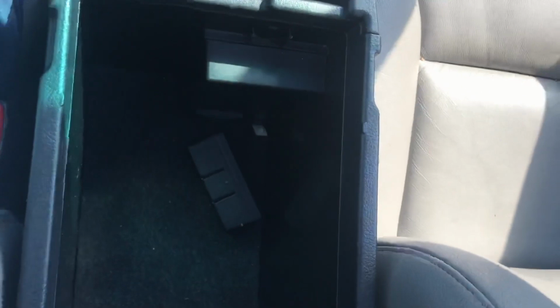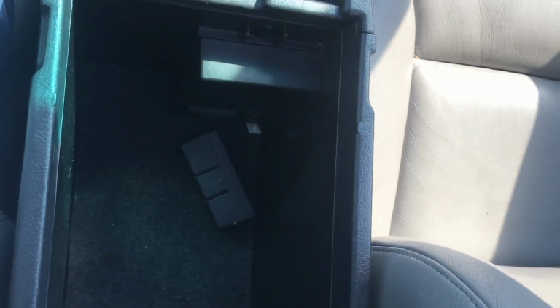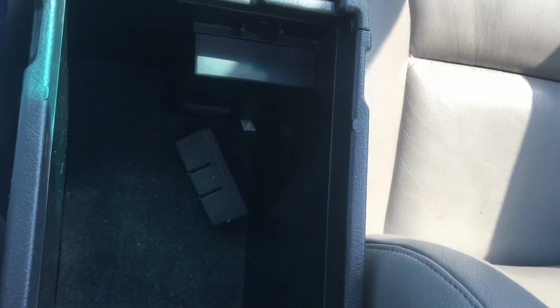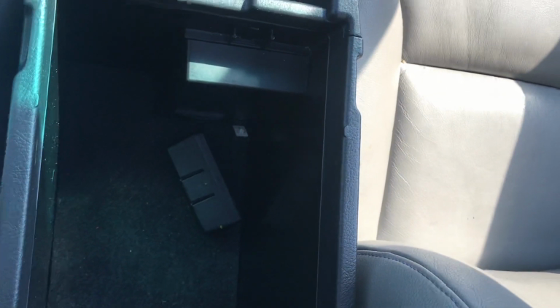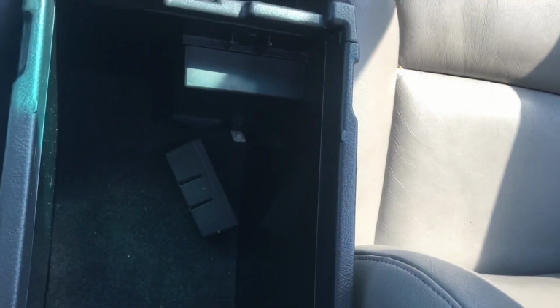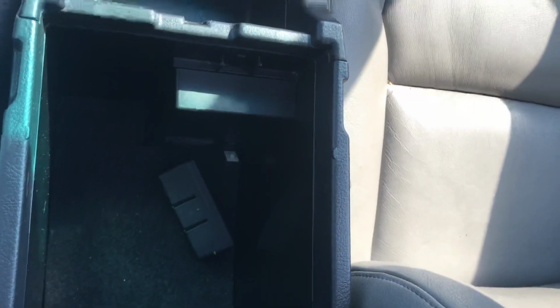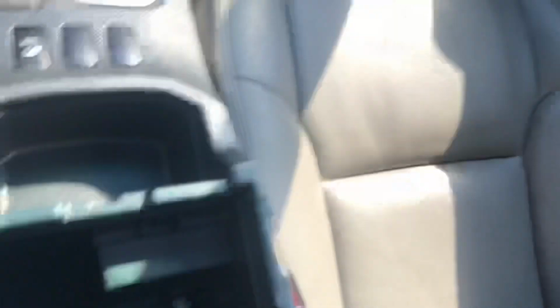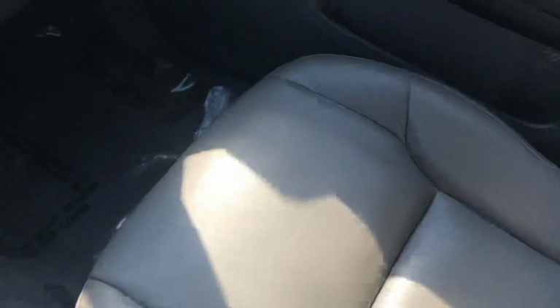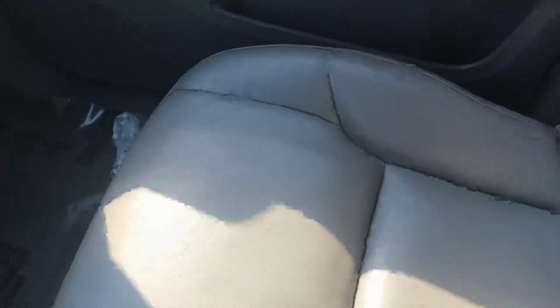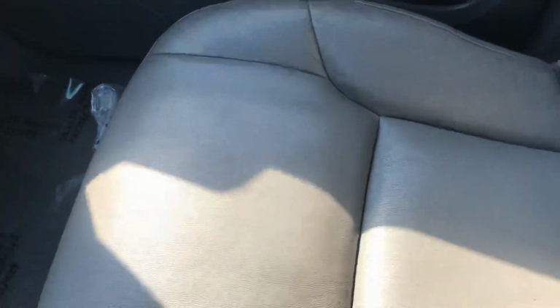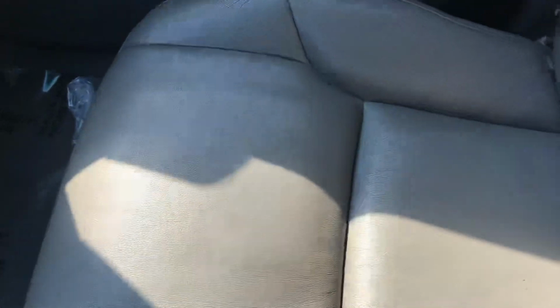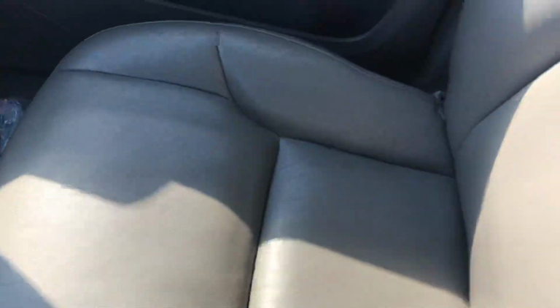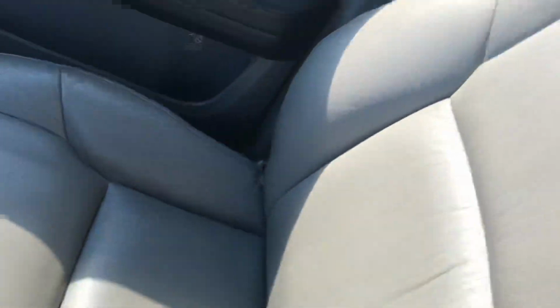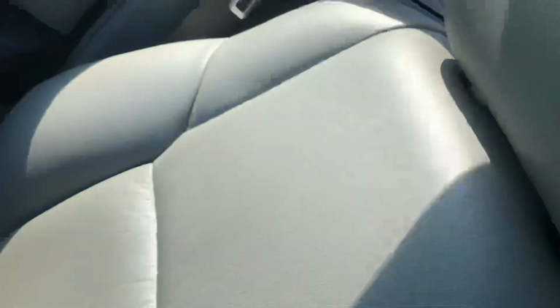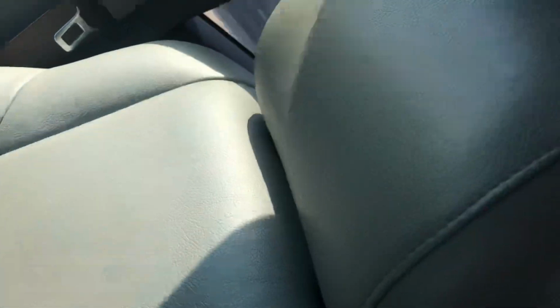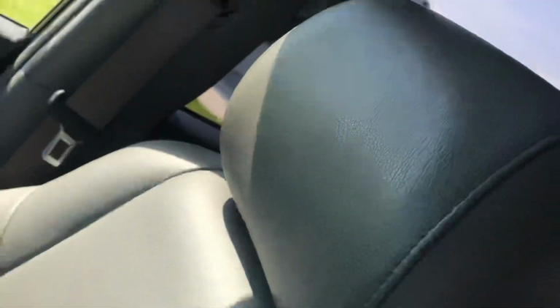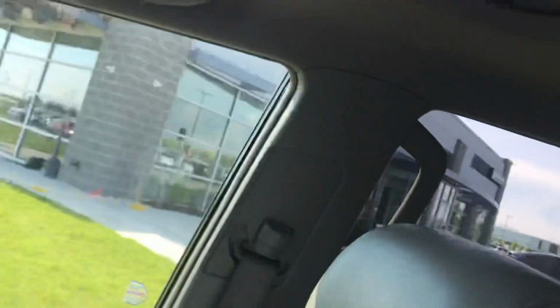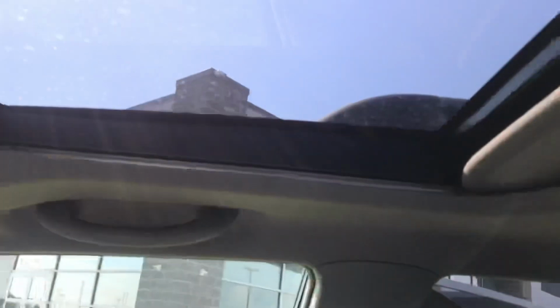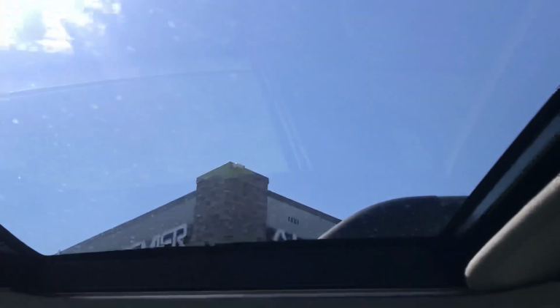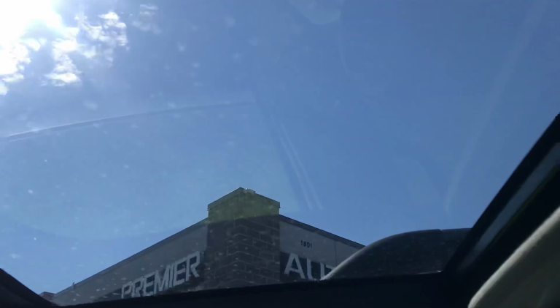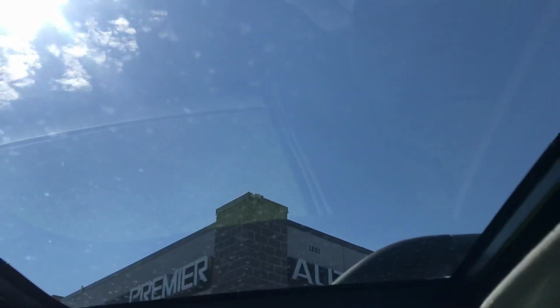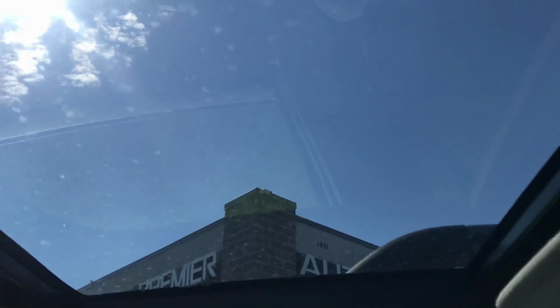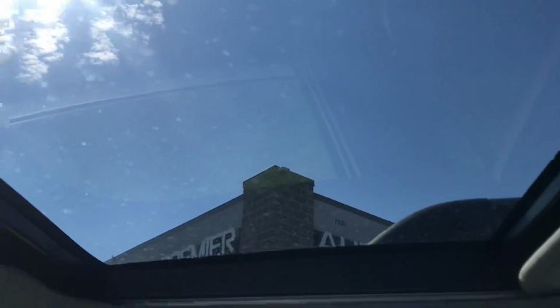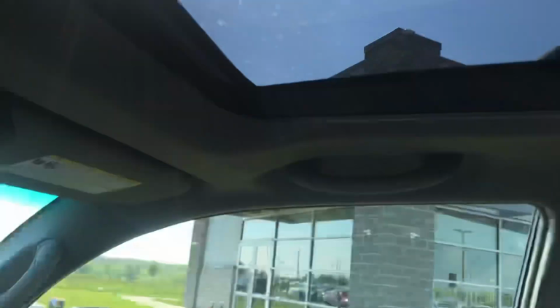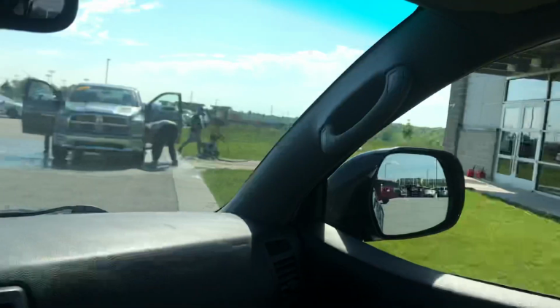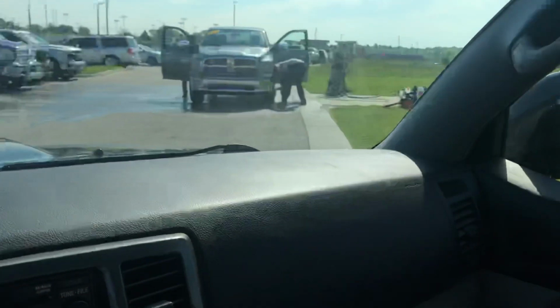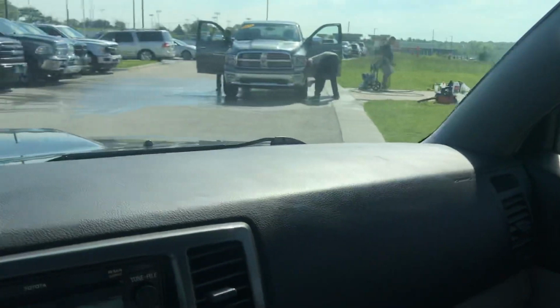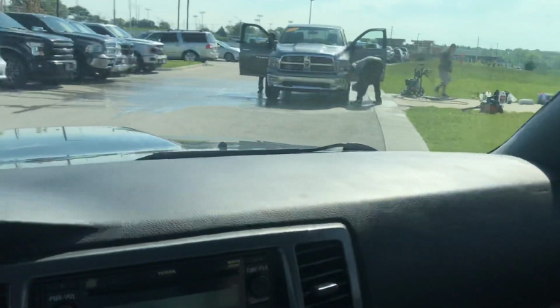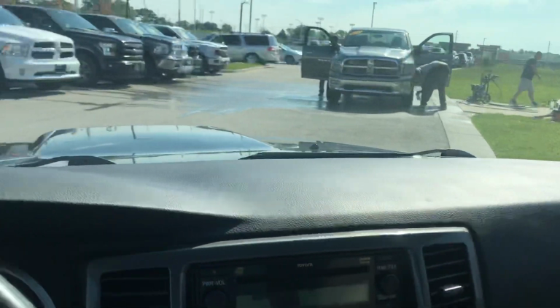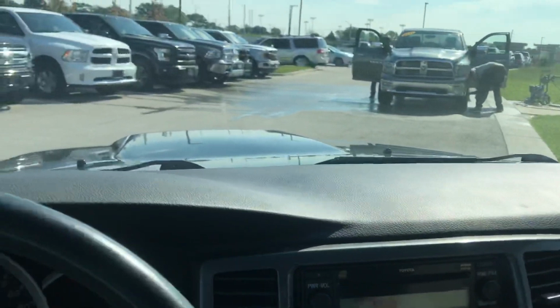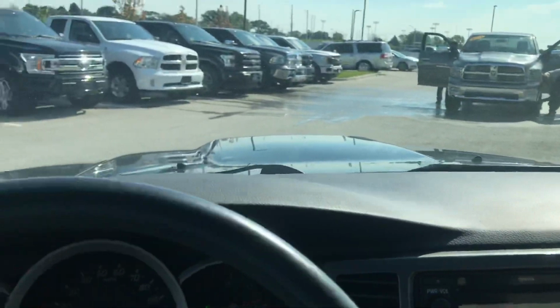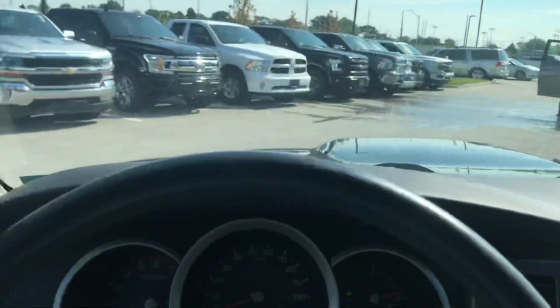Go ahead and open that up. Get a nice shot of the passenger seat. And then let's not forget about the sunroof — gotta love that. Also, another shot of the dash.